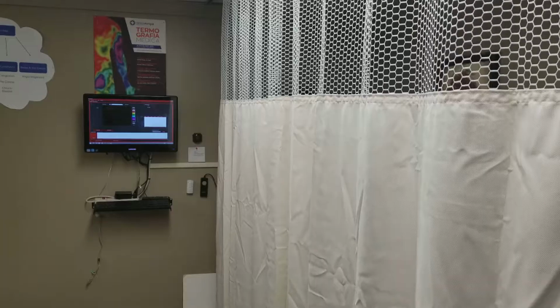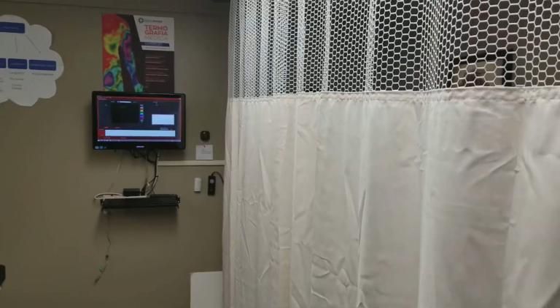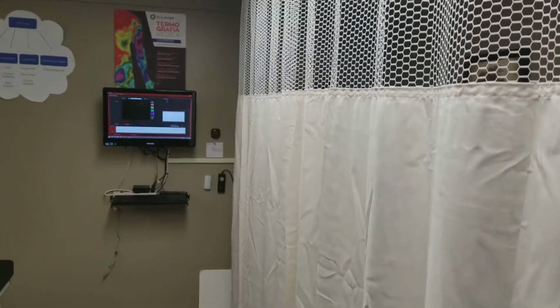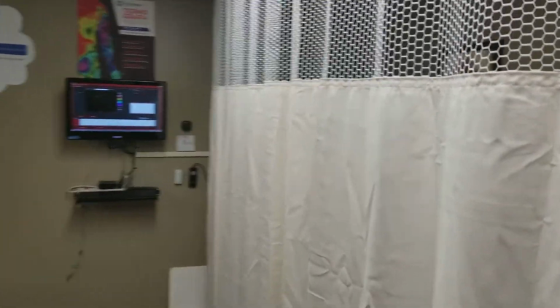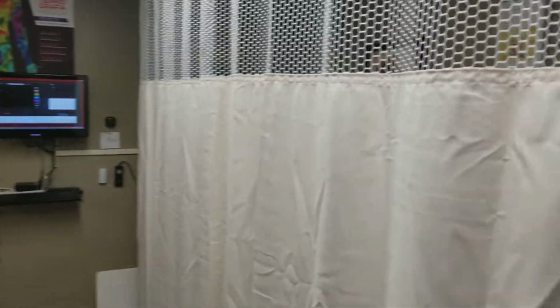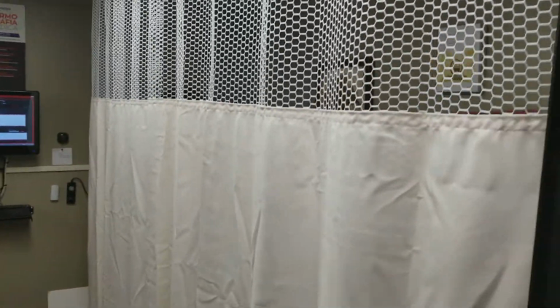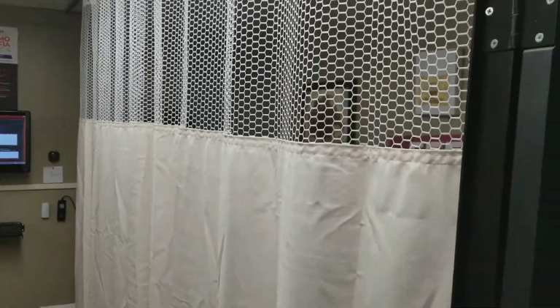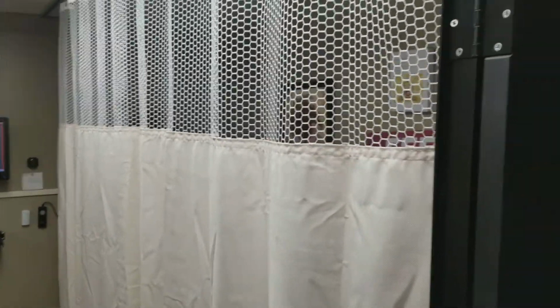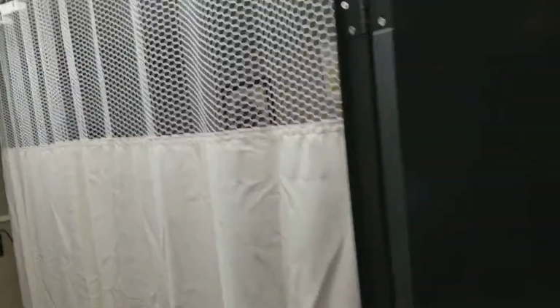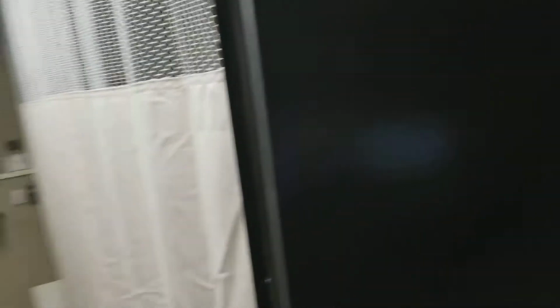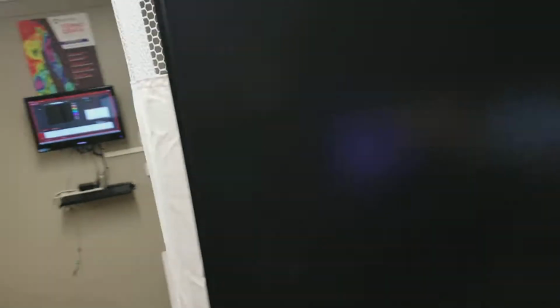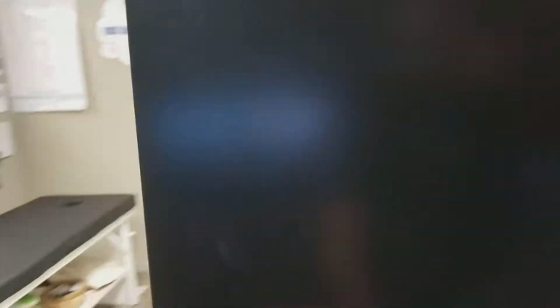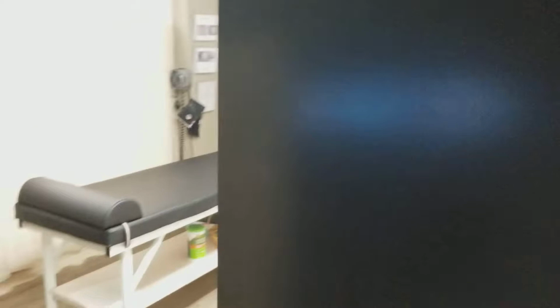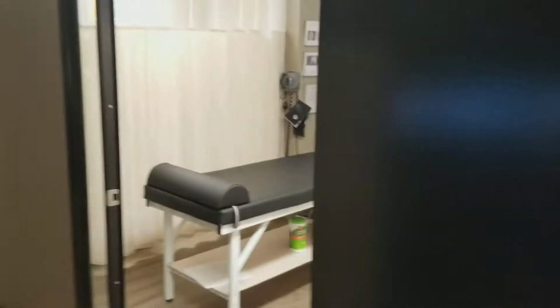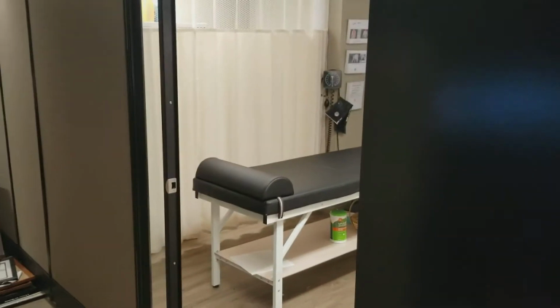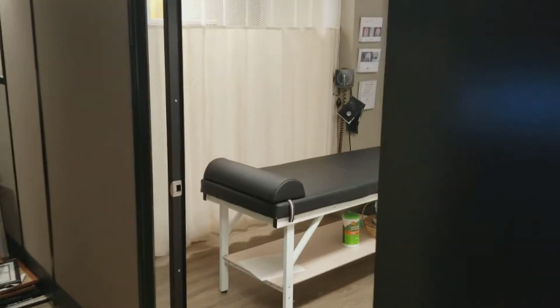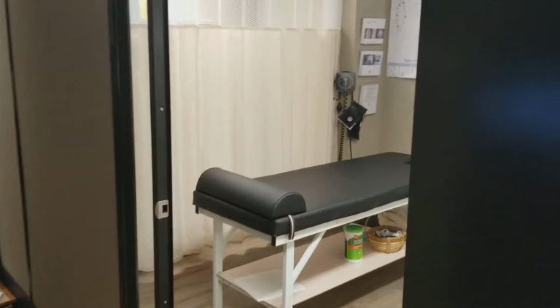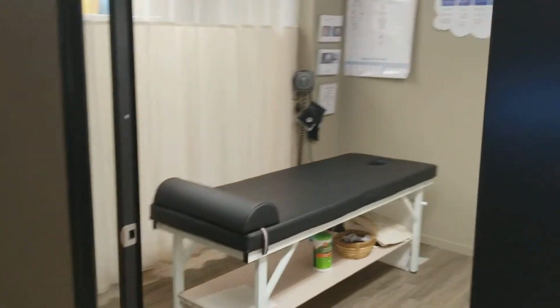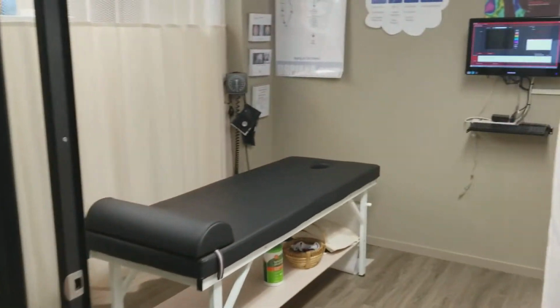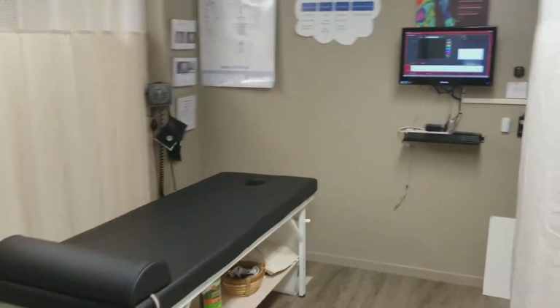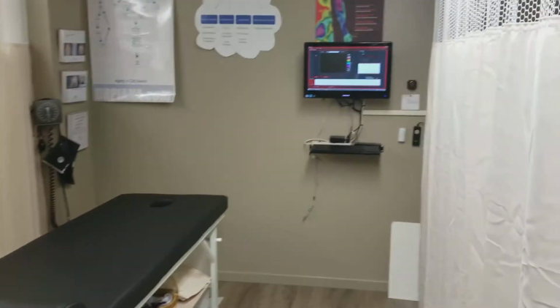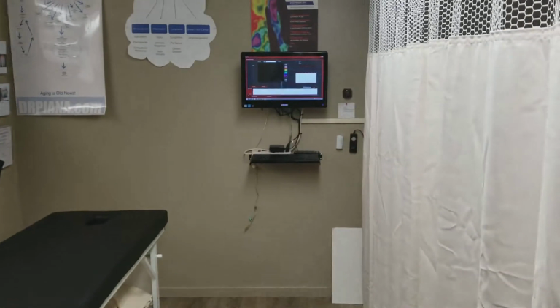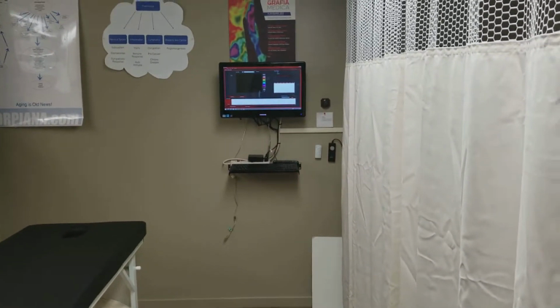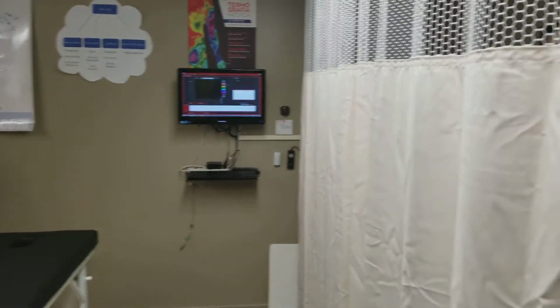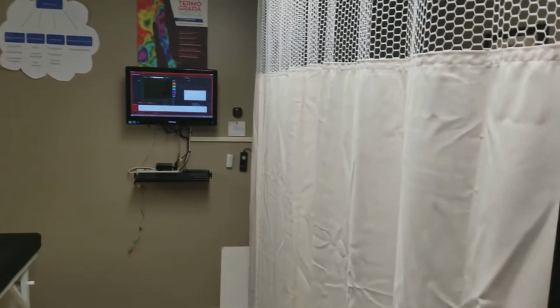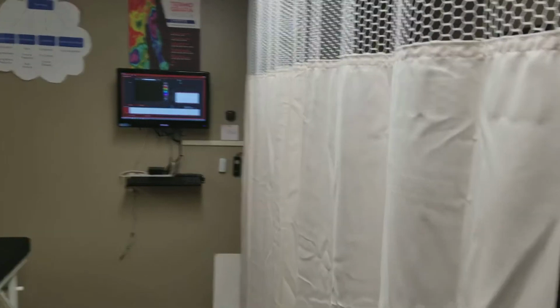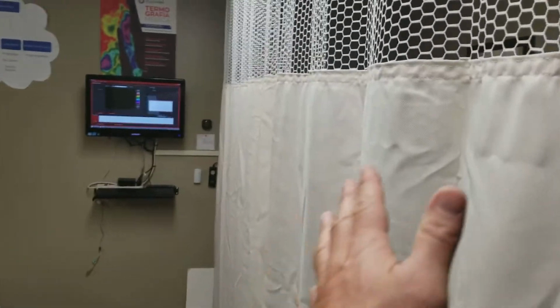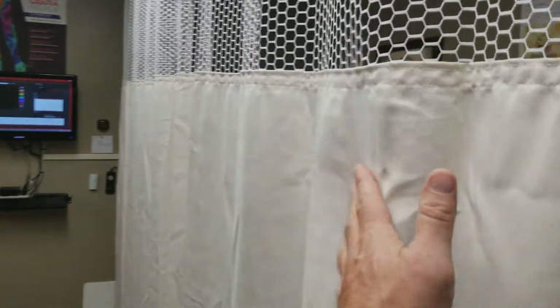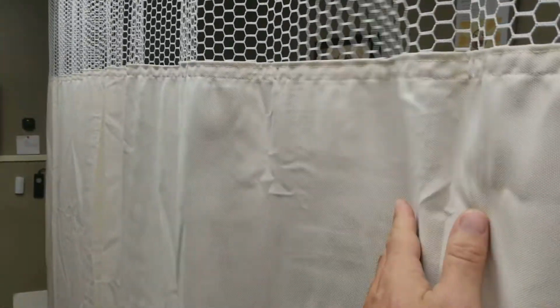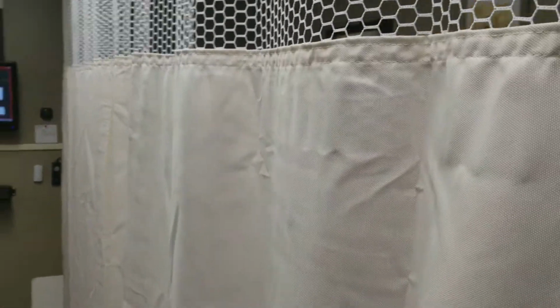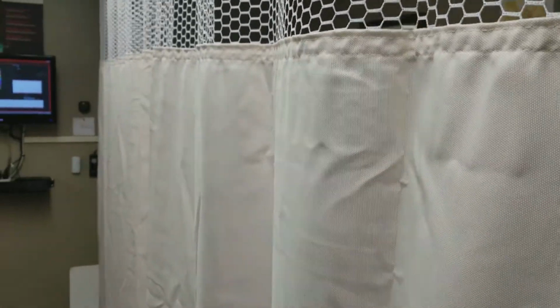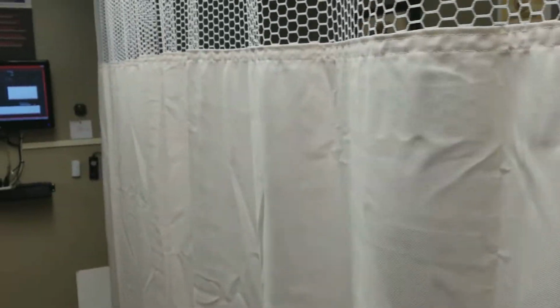This is our setup here. We have our room — I'll show you from this direction. Here's our room; it's our exam room. We come into it and as you can see we have a privacy curtain set up here for thermal imaging.